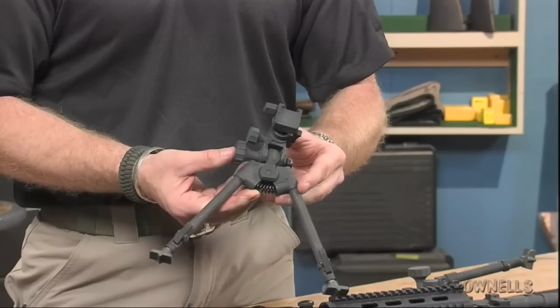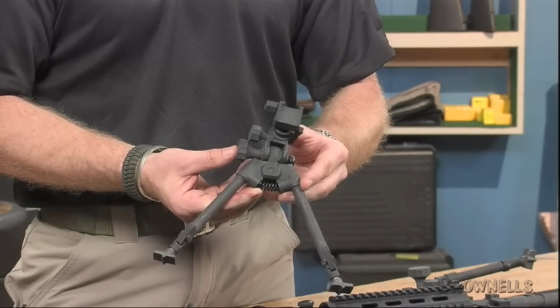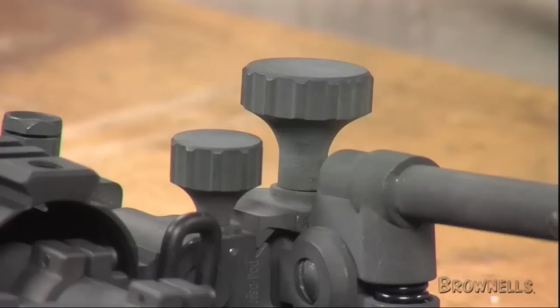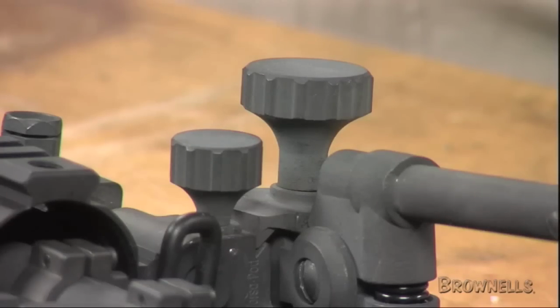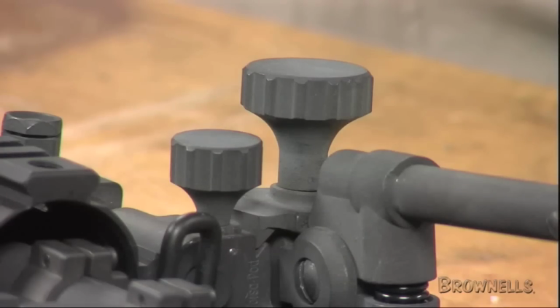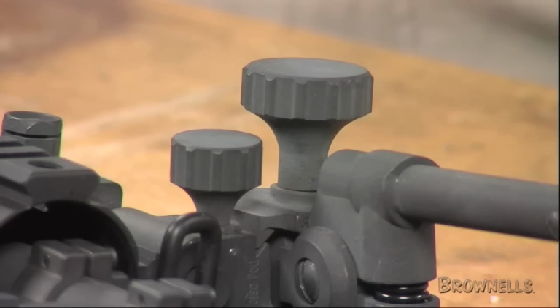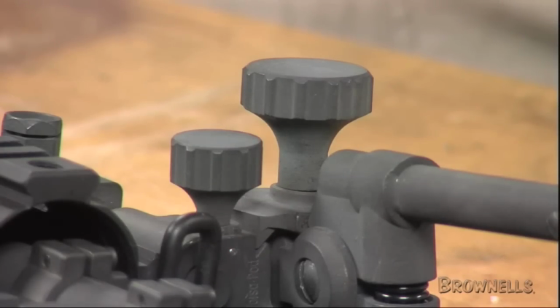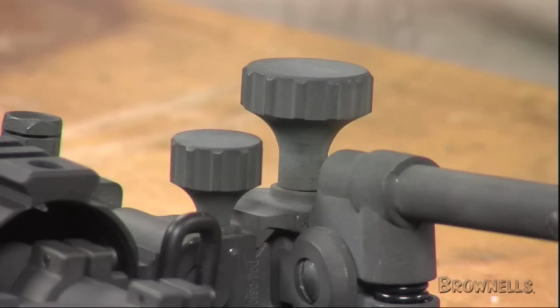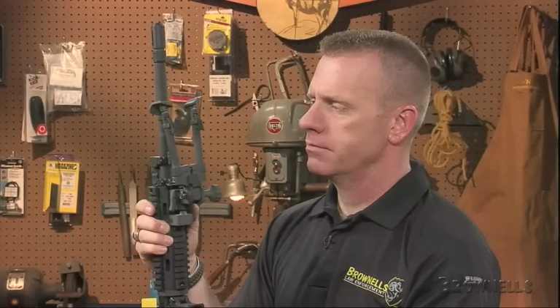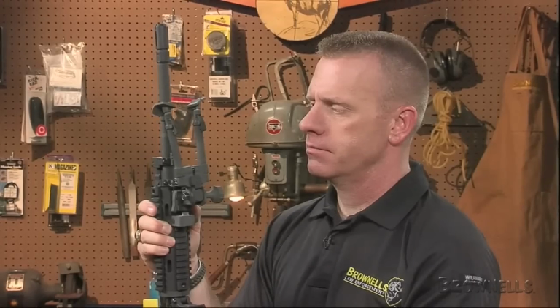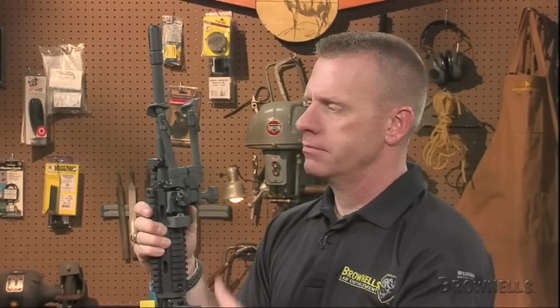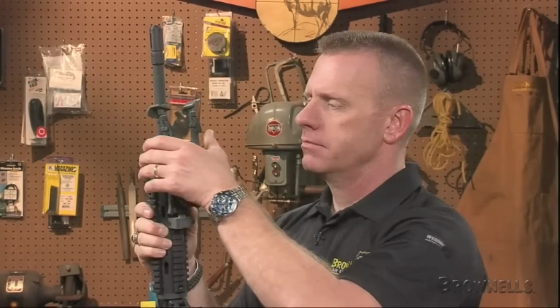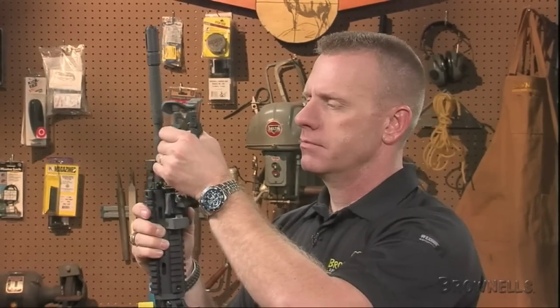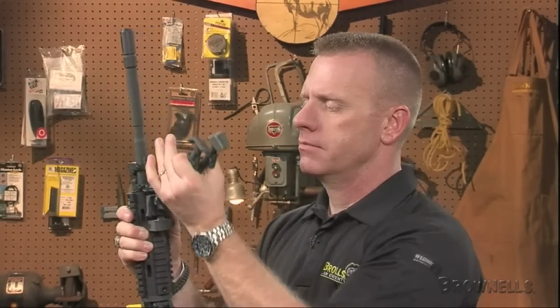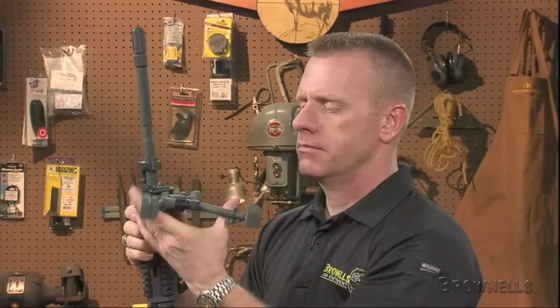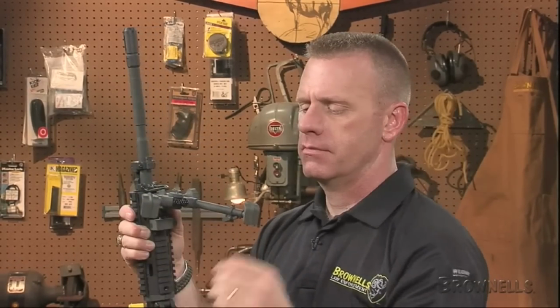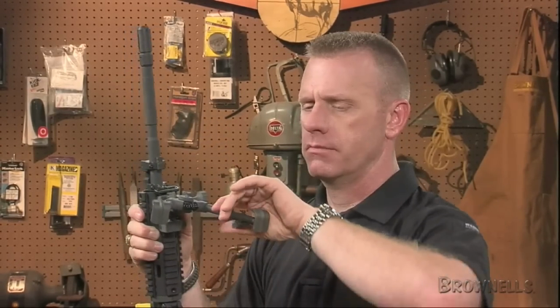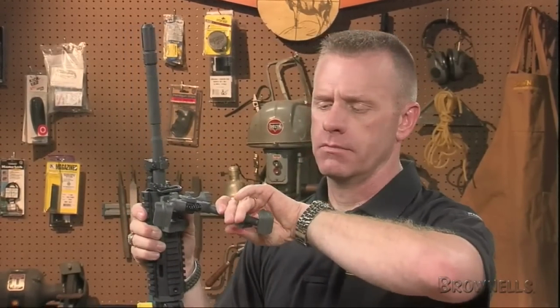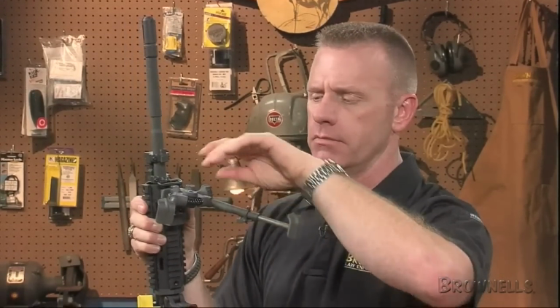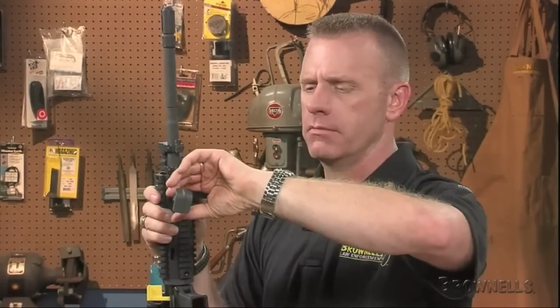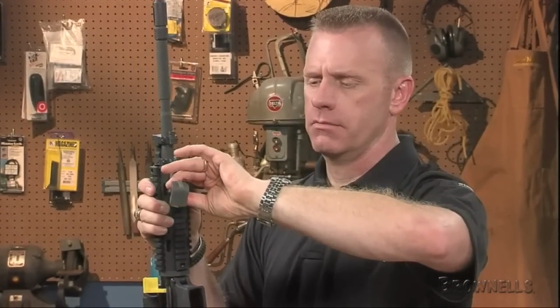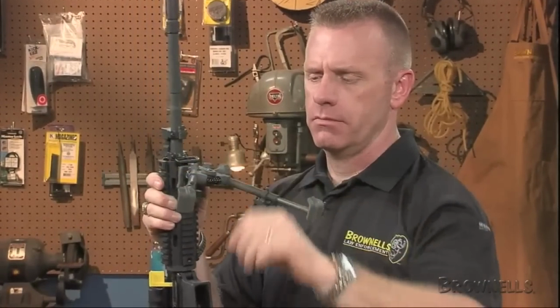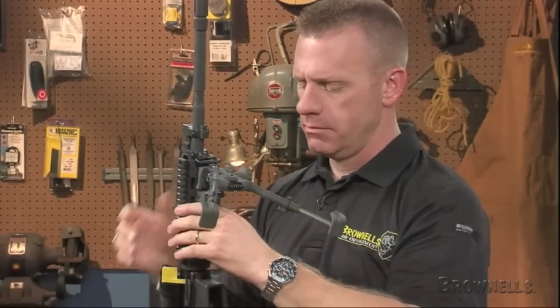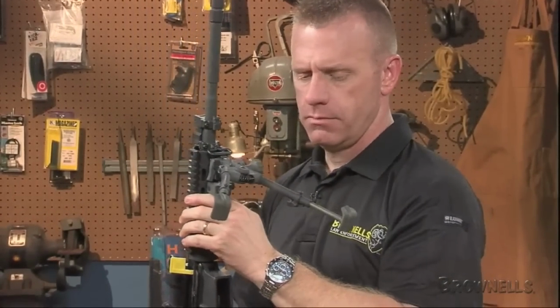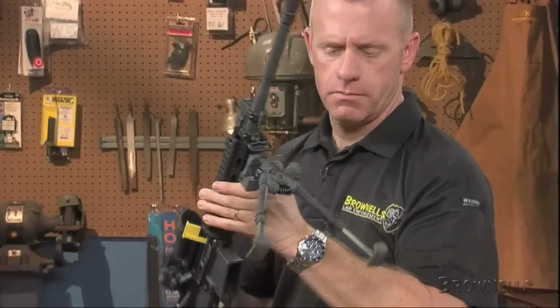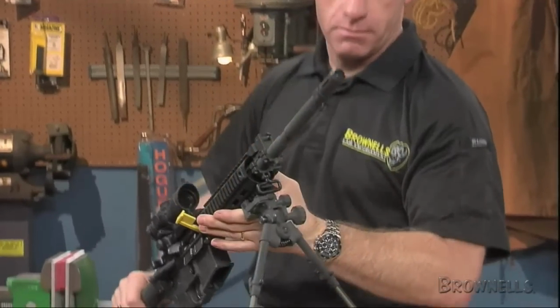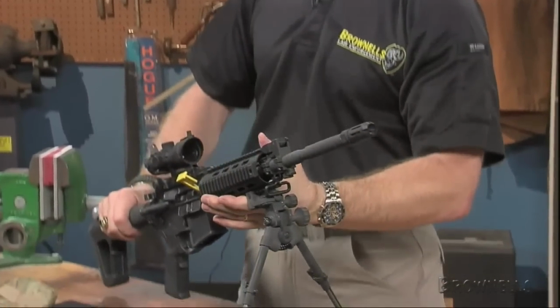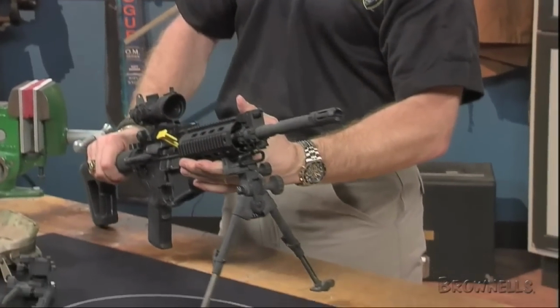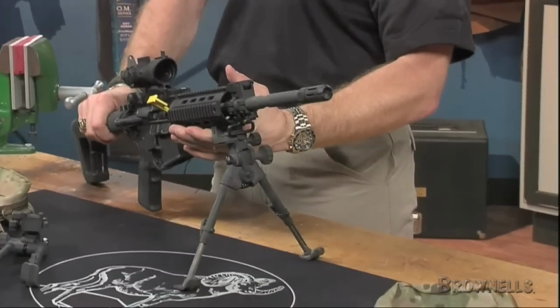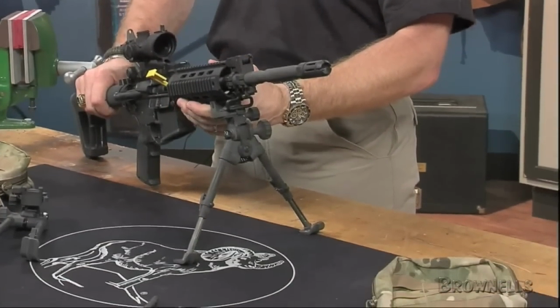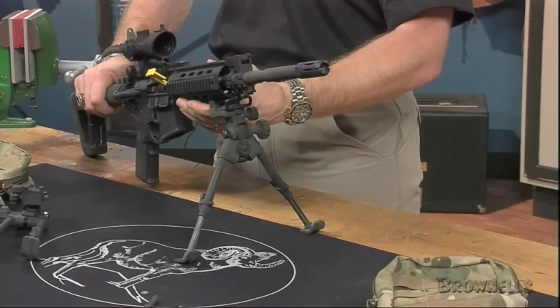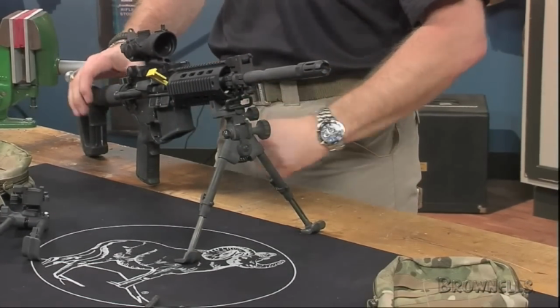Both bipods feature pan tilt, cant tilt, and big operating knobs. The positive locking notches in the legs carry more weight than friction type locking mechanisms, and the locking latches are cut from solid blocks of 4140 chromoly steel.